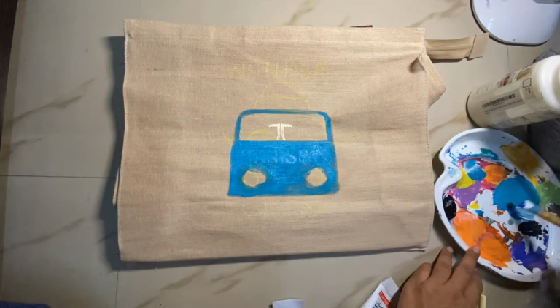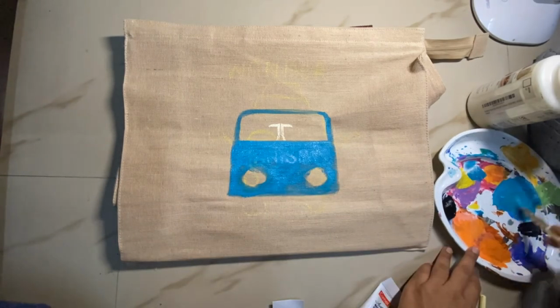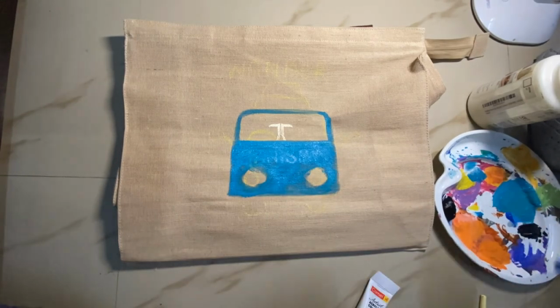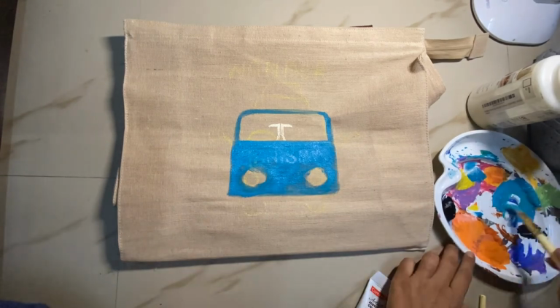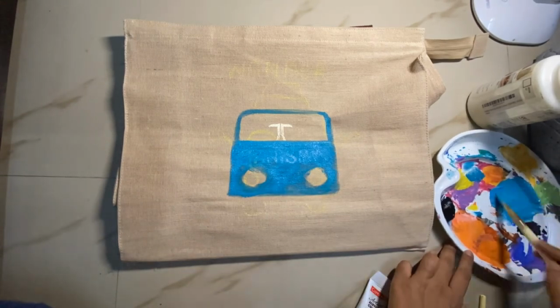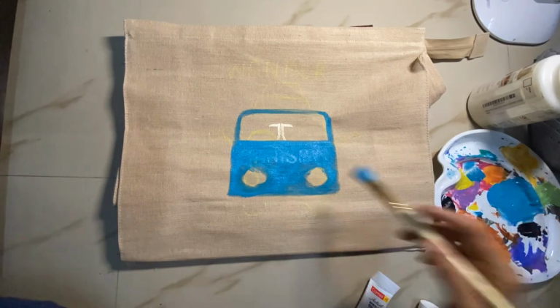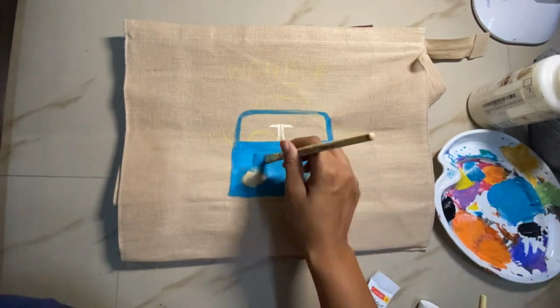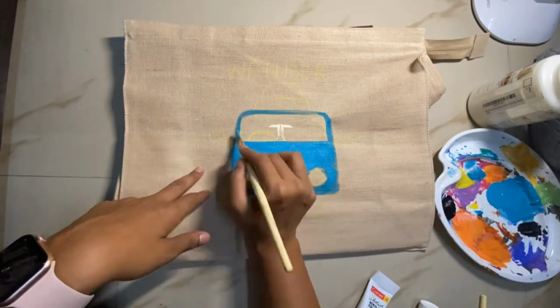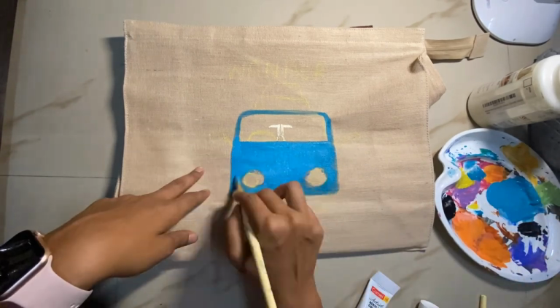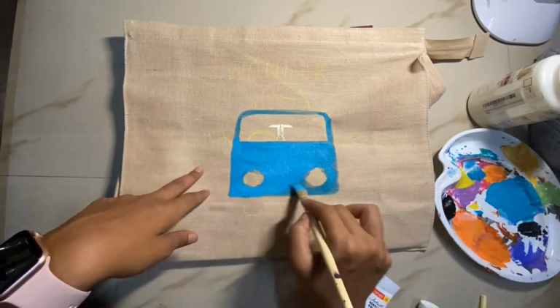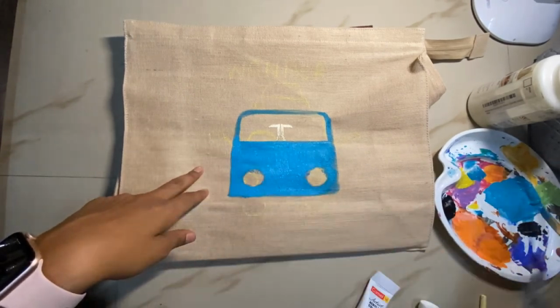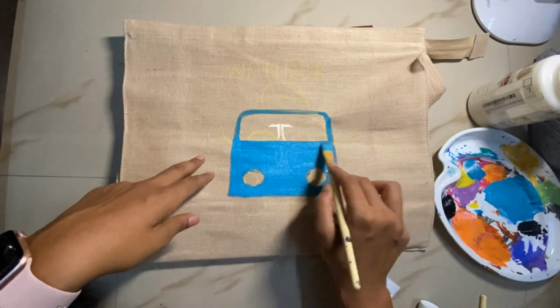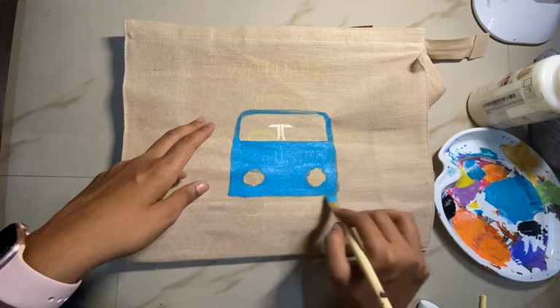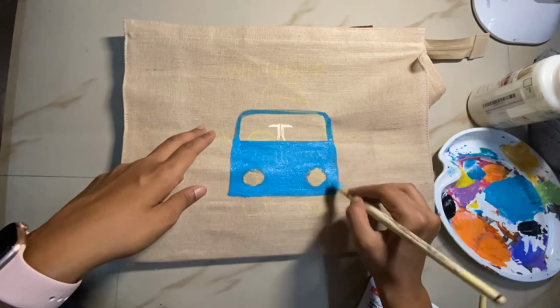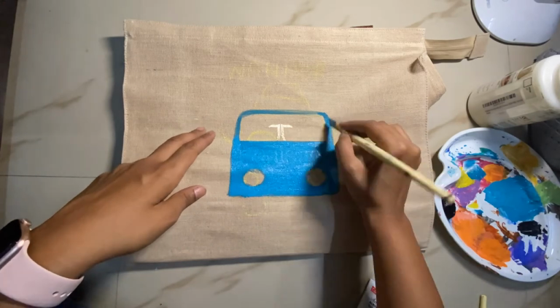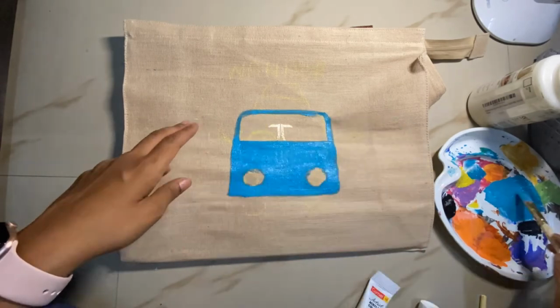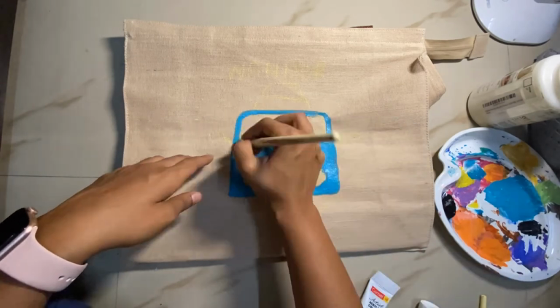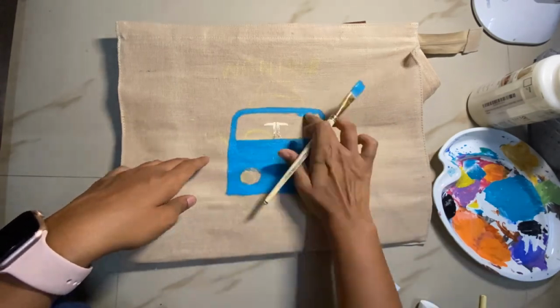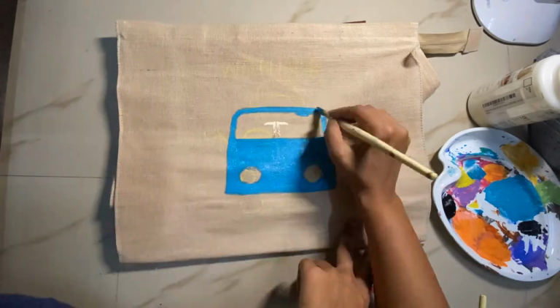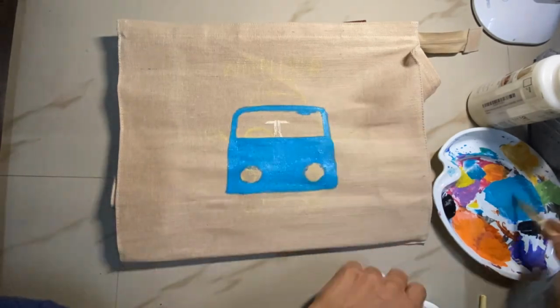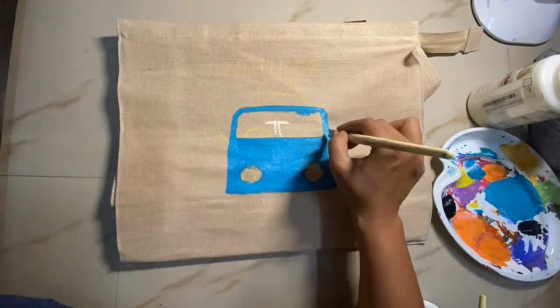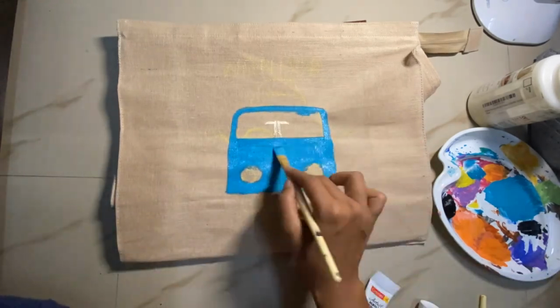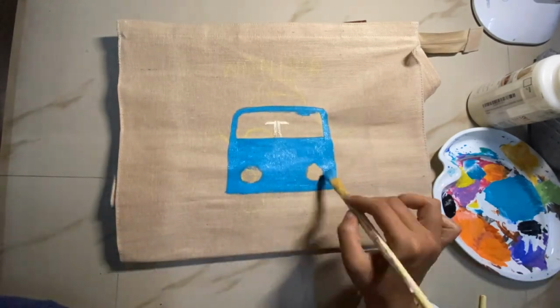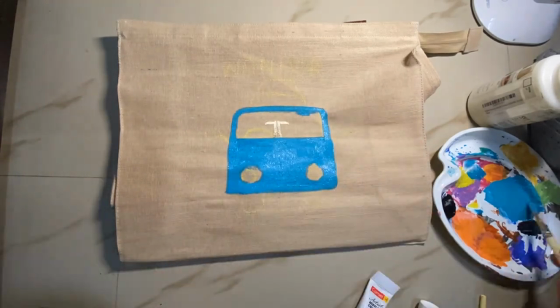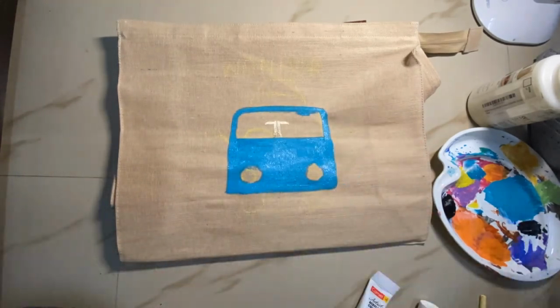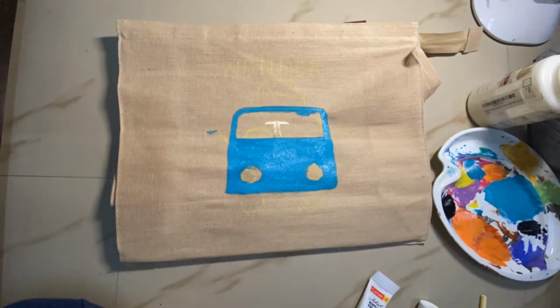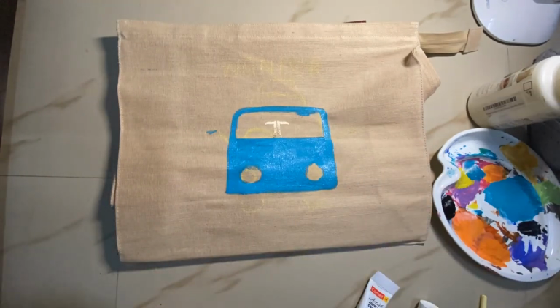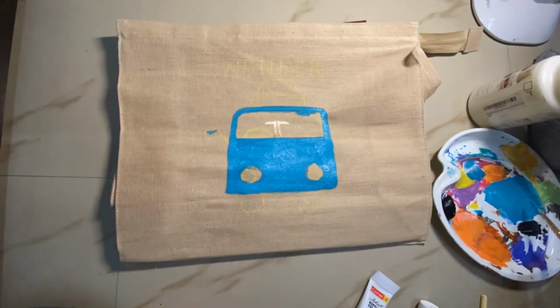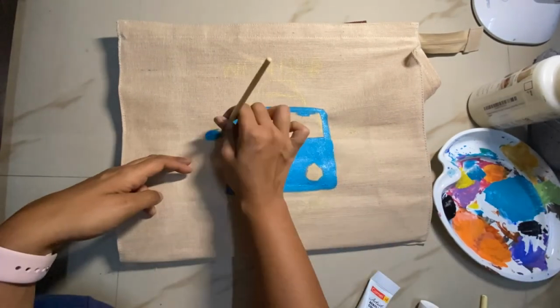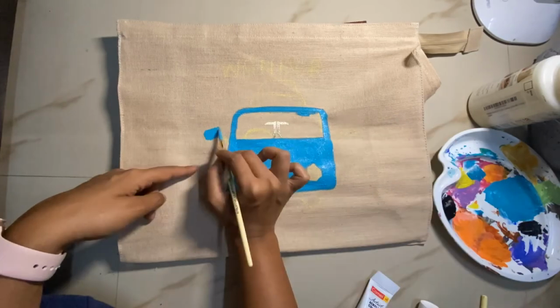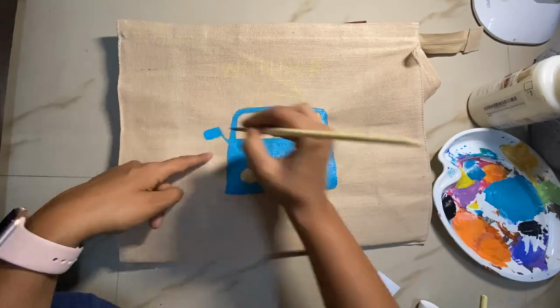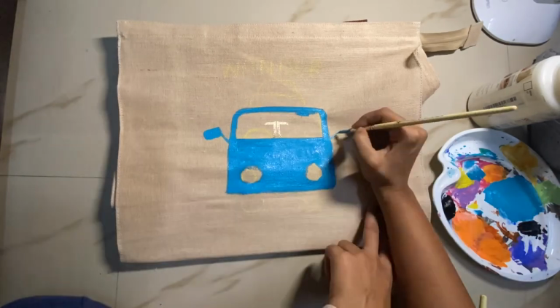The first thing I did was draw out this particular van using chalk. You can see the yellow outline that I did at the back.